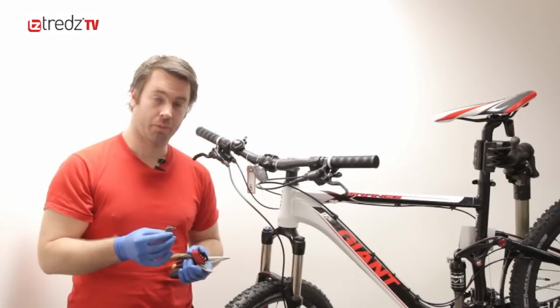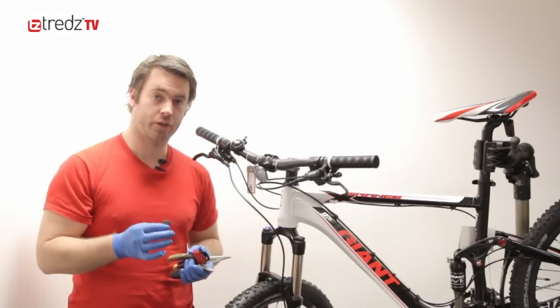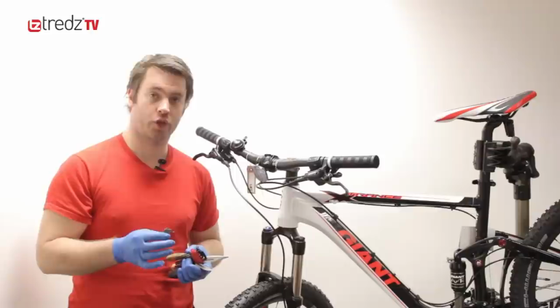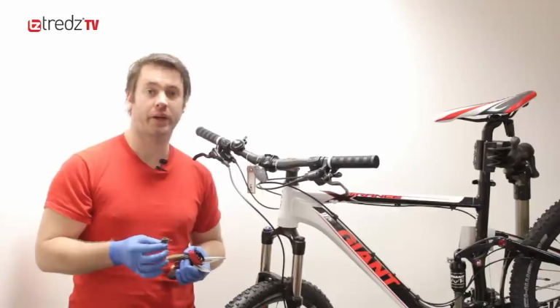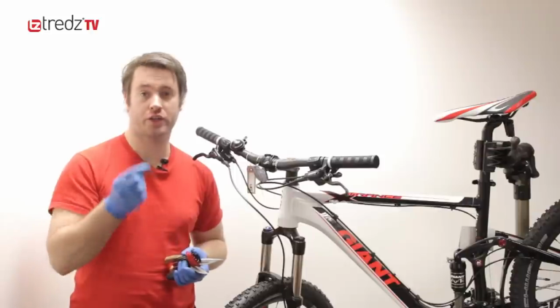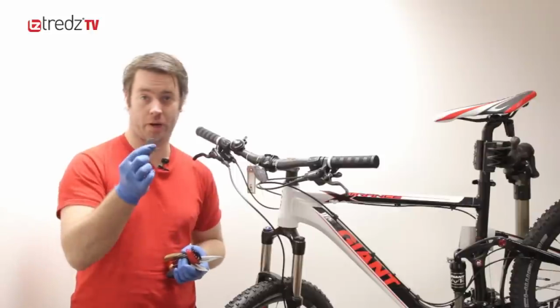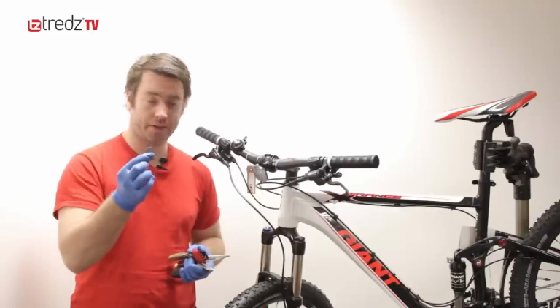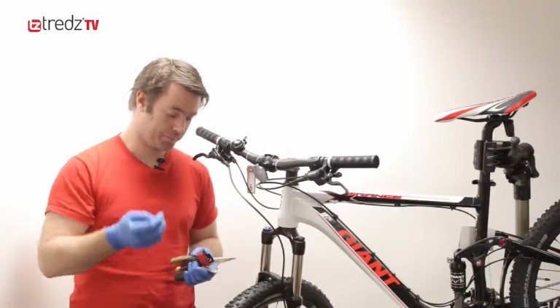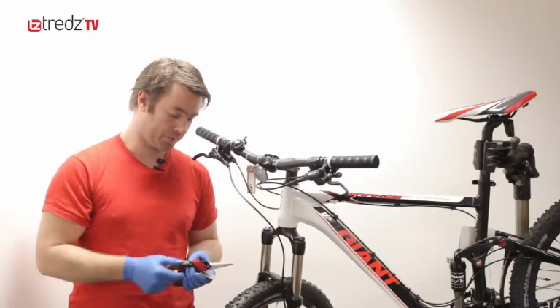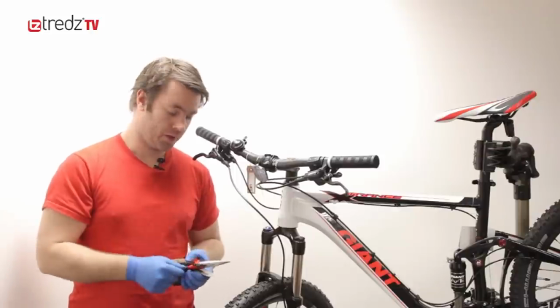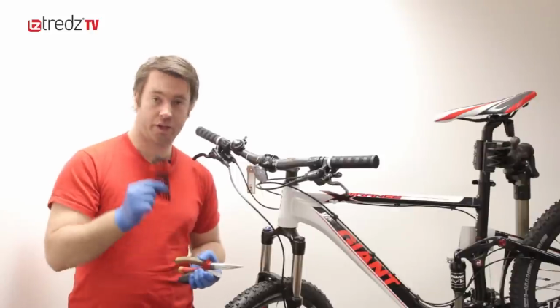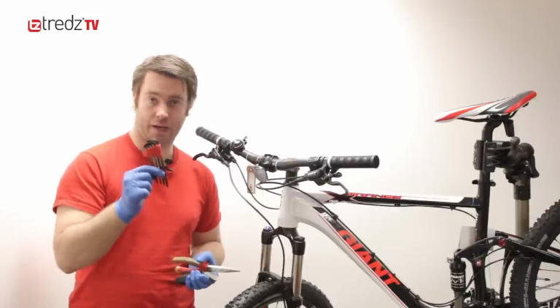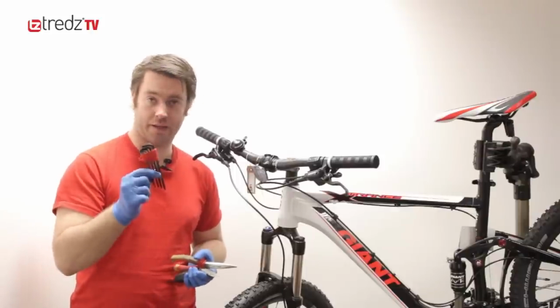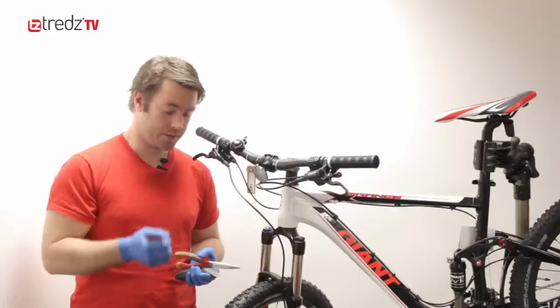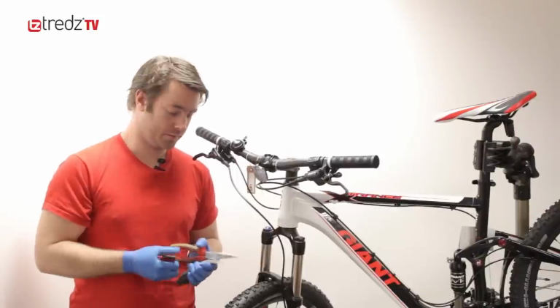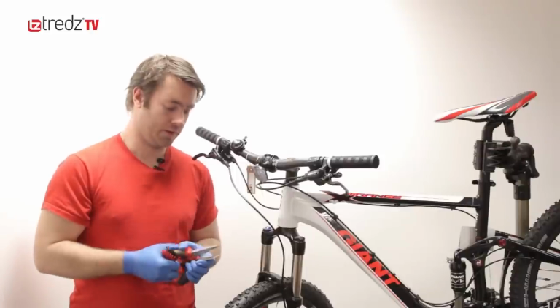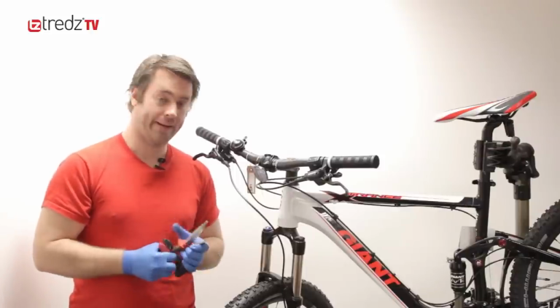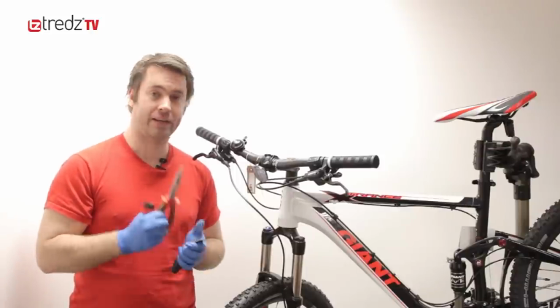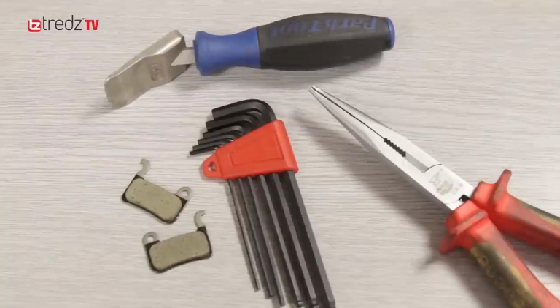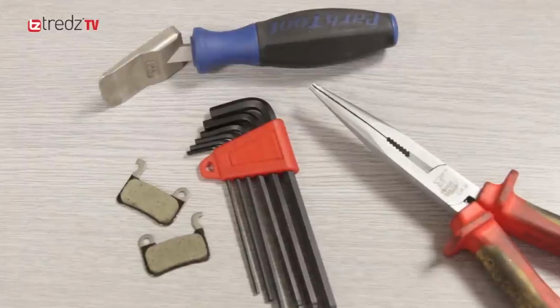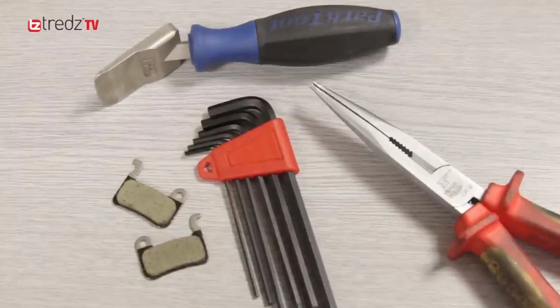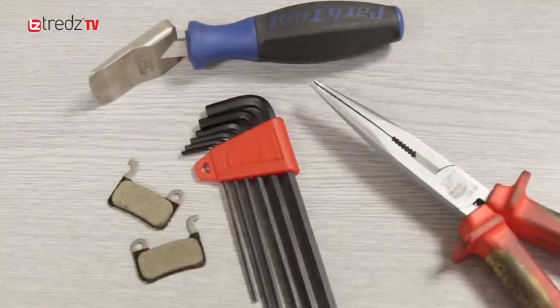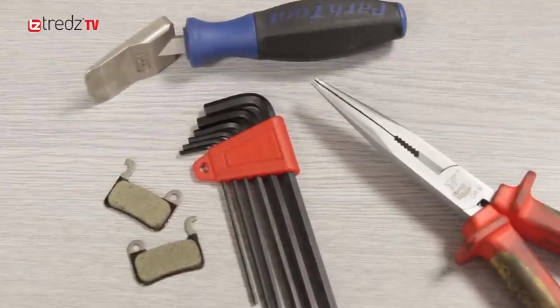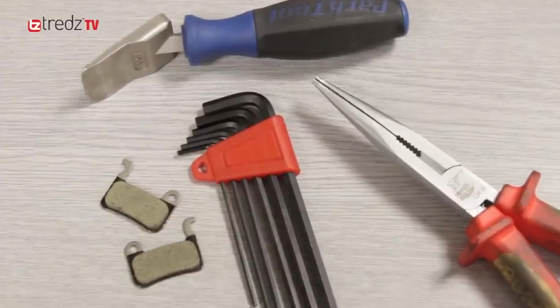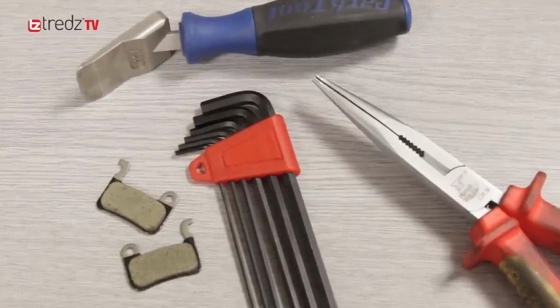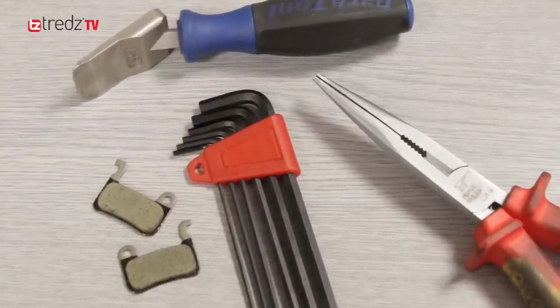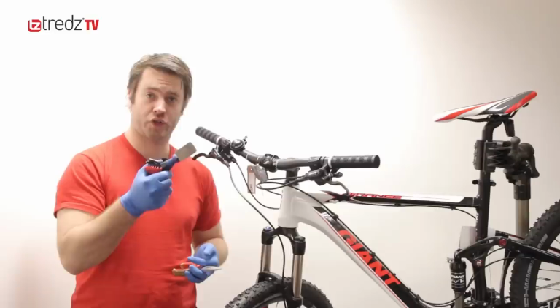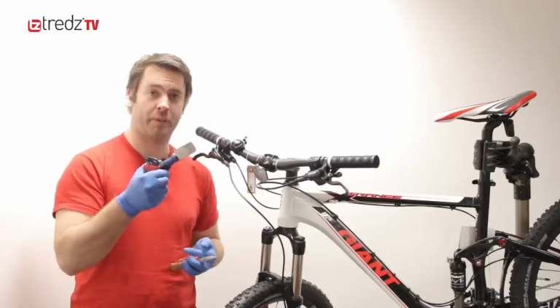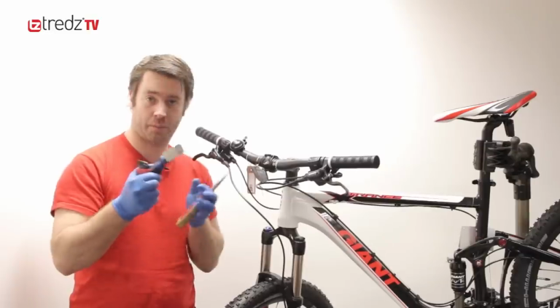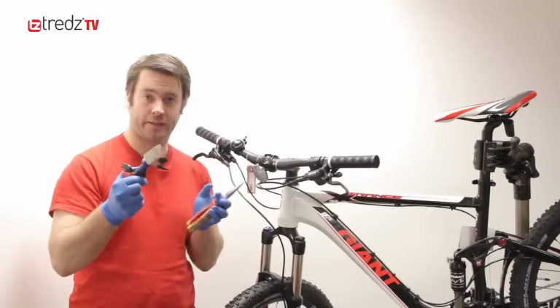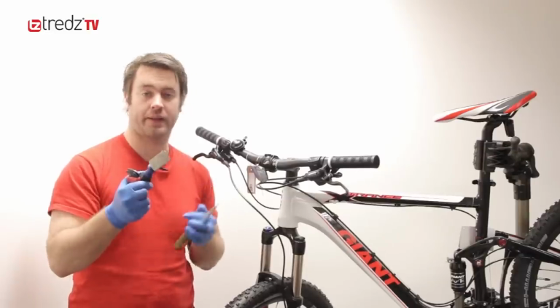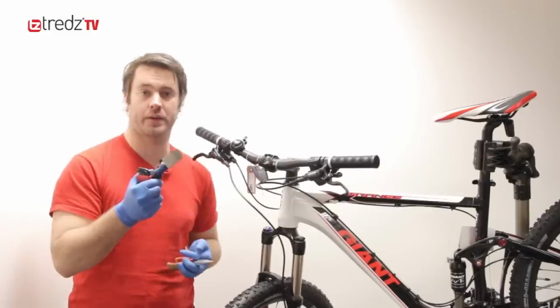So to do this job you're going to need your new brake pads, you're going to need some allen keys, a needle nose pliers is always helpful, and a tool for pushing the pads back into the calipers.